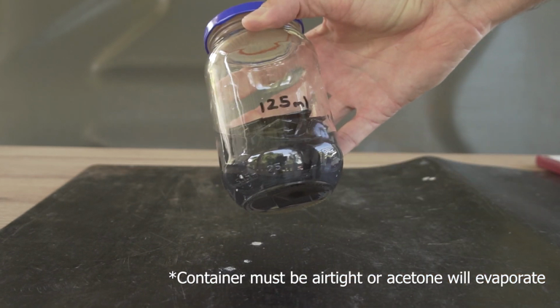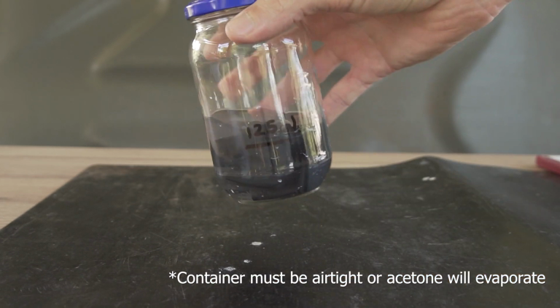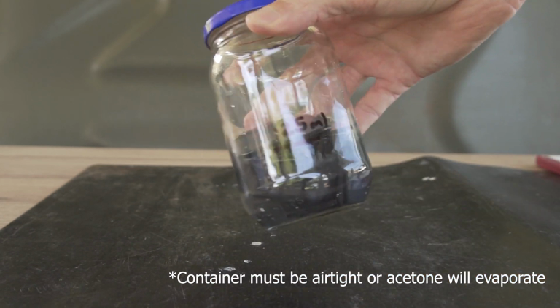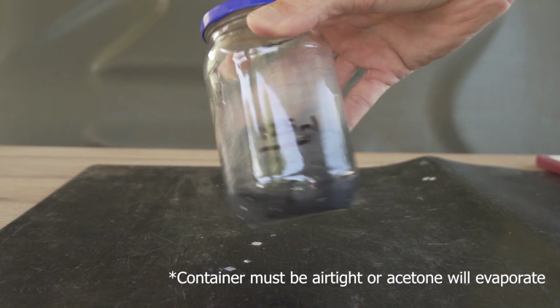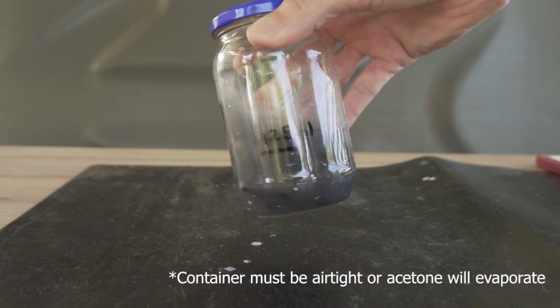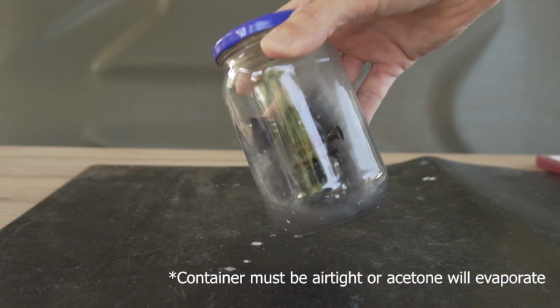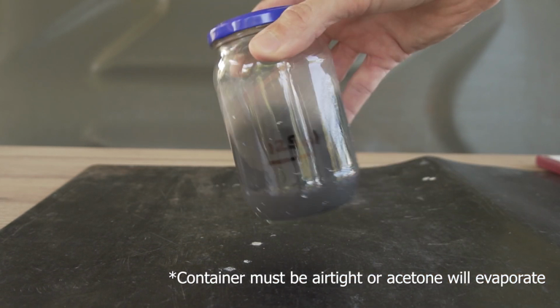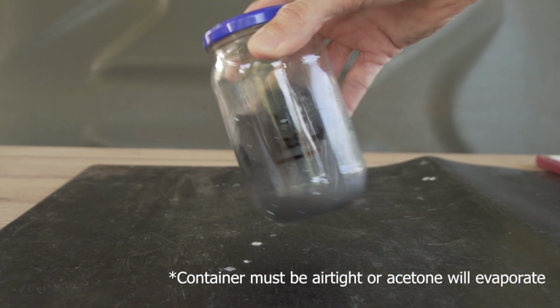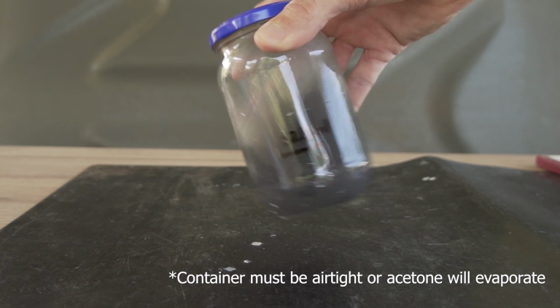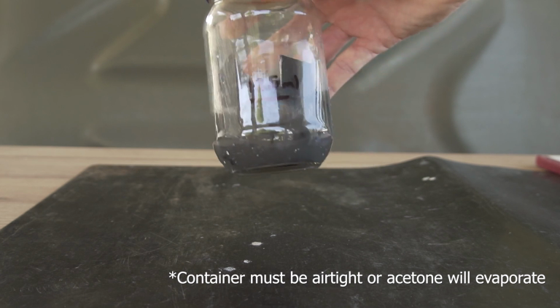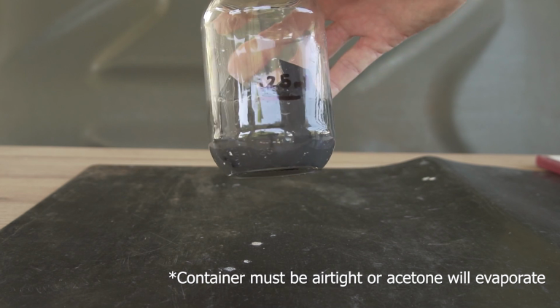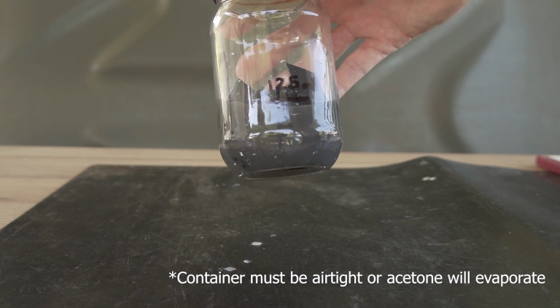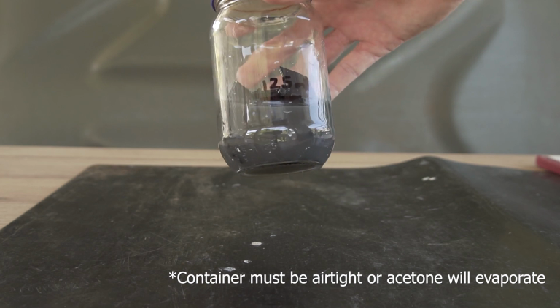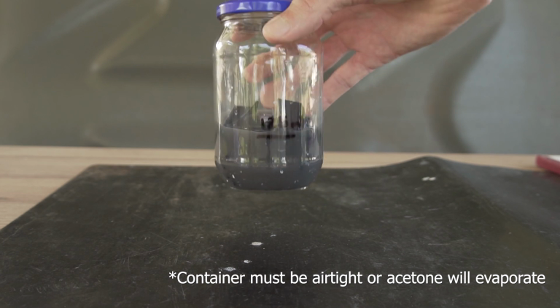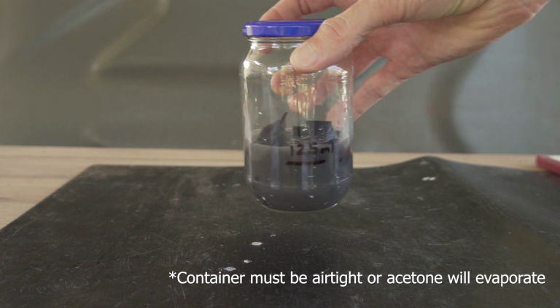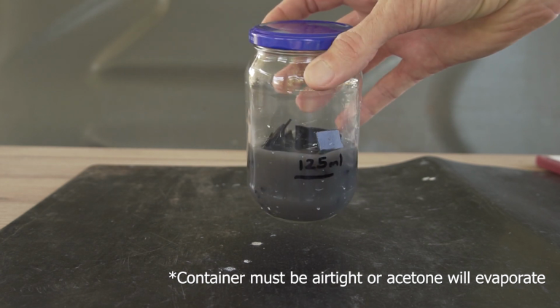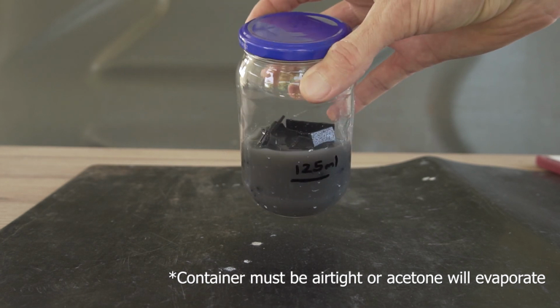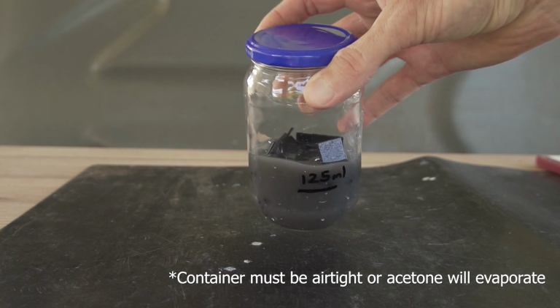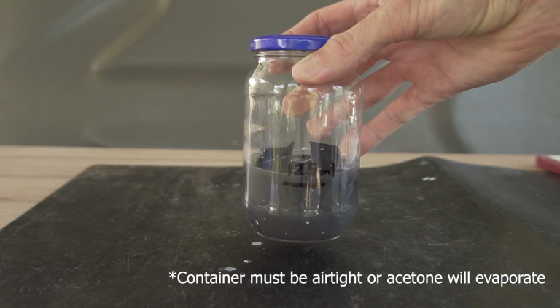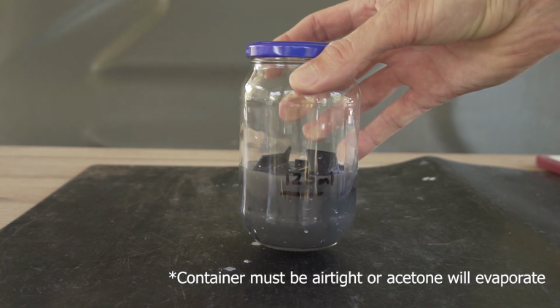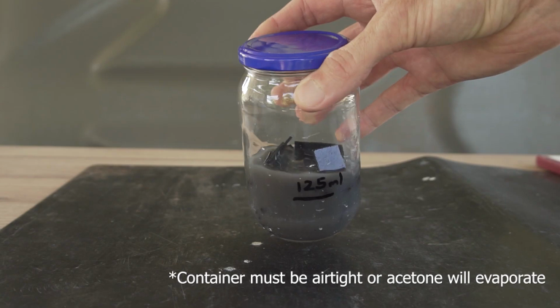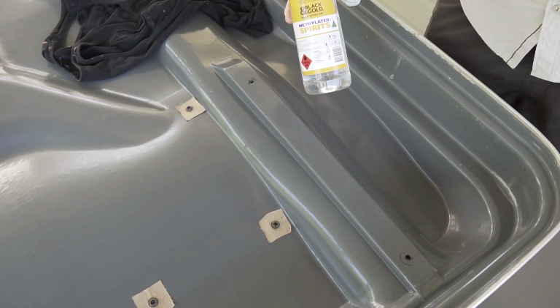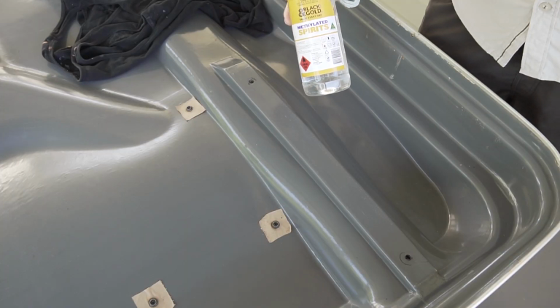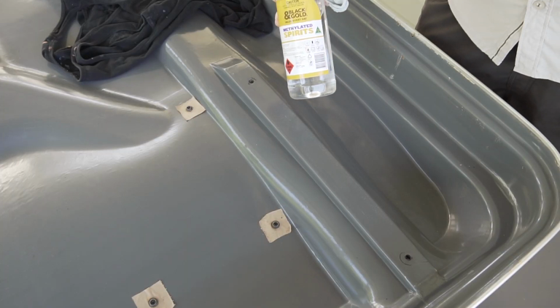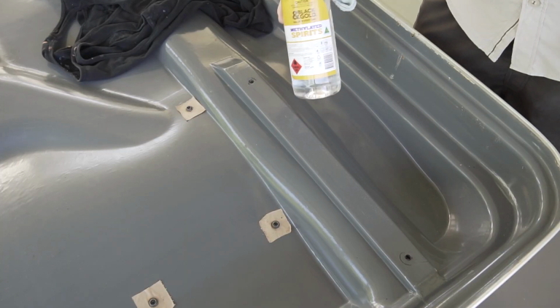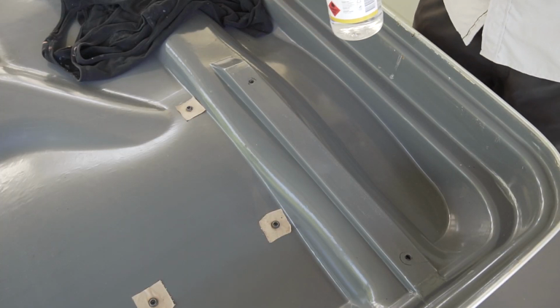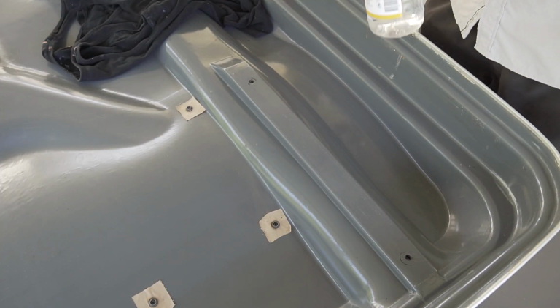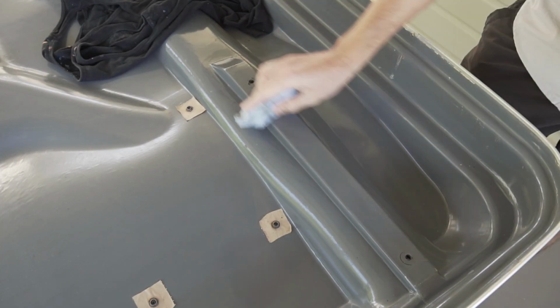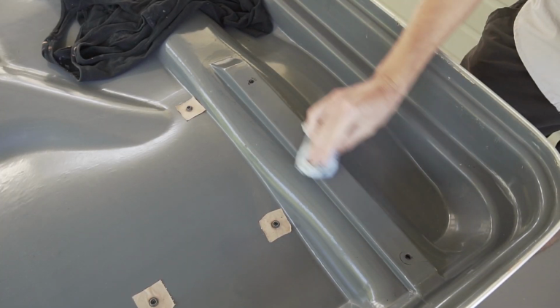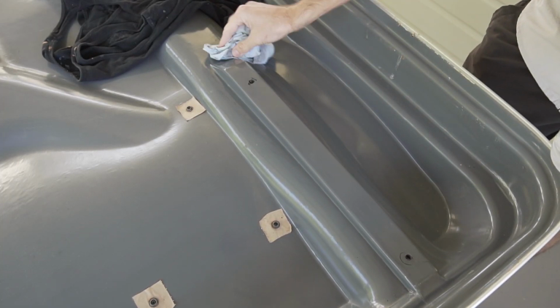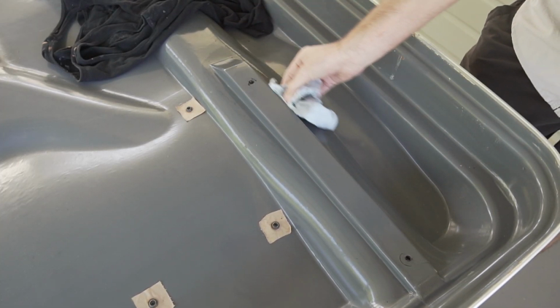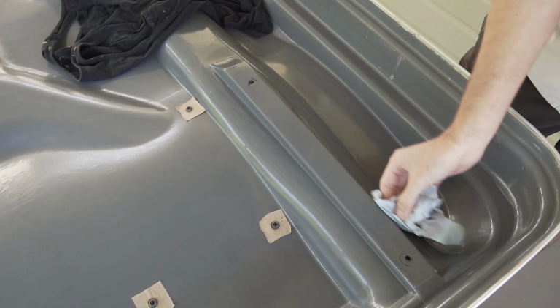You can see here how the acetone has already taken on a gray color as it starts to melt the plastic. It's always a good idea to clean the surface before applying any sort of adhesive - I just used methylated spirits.